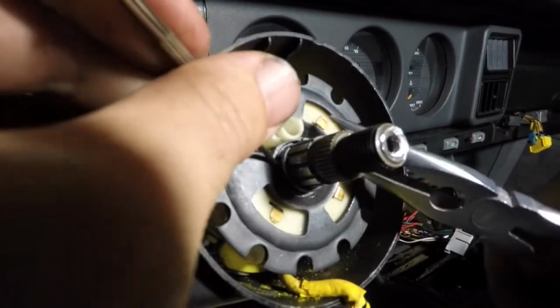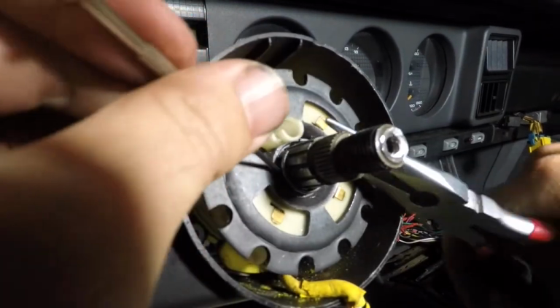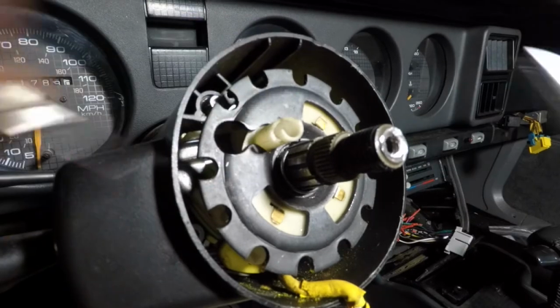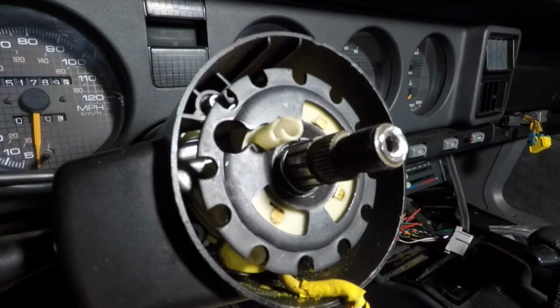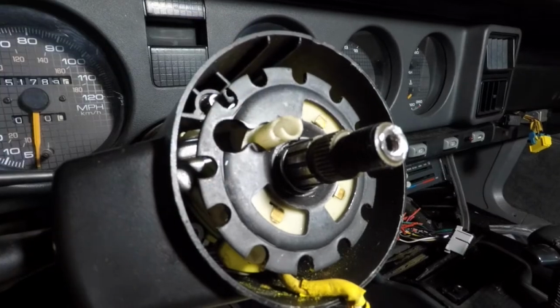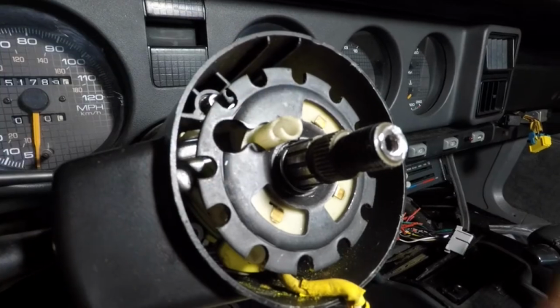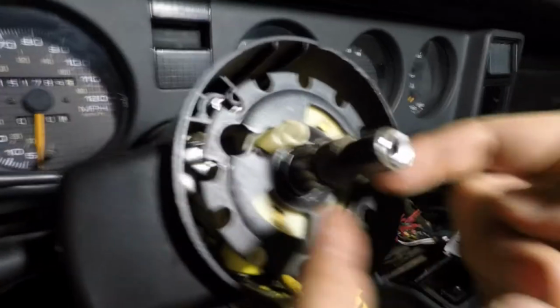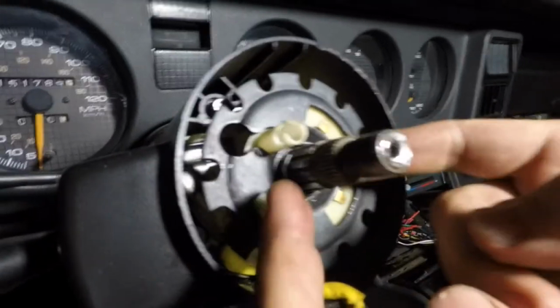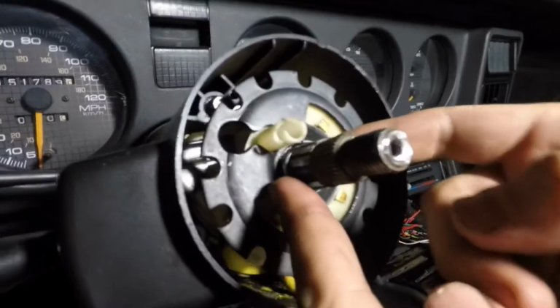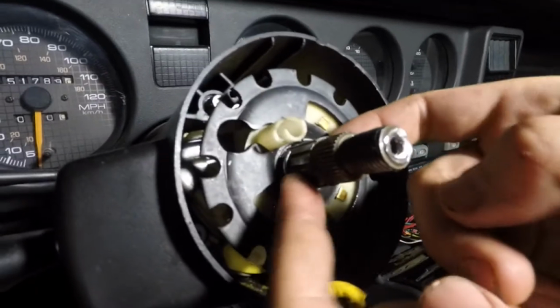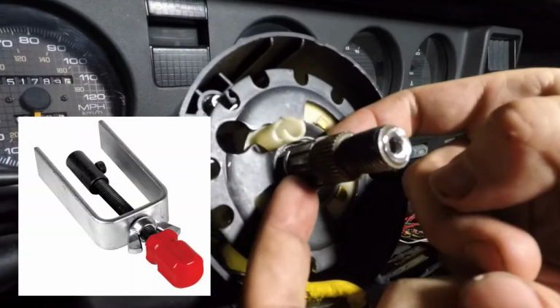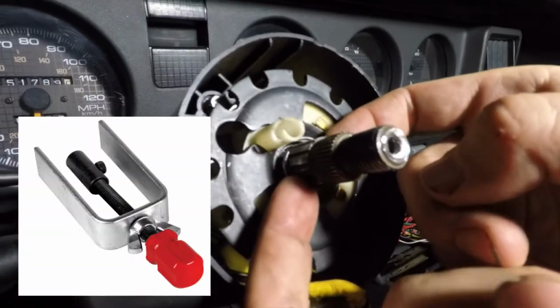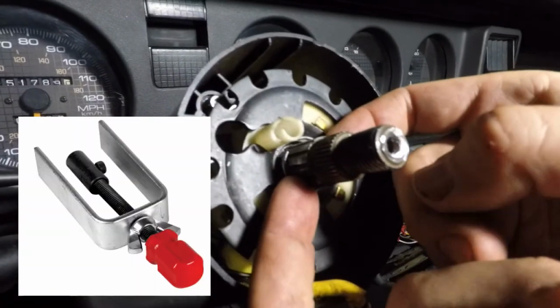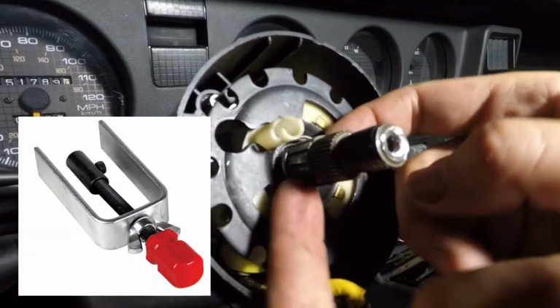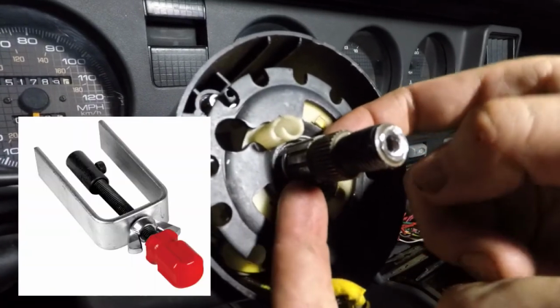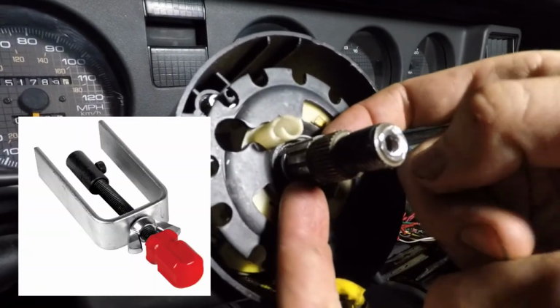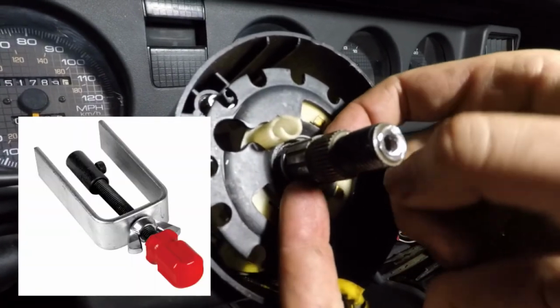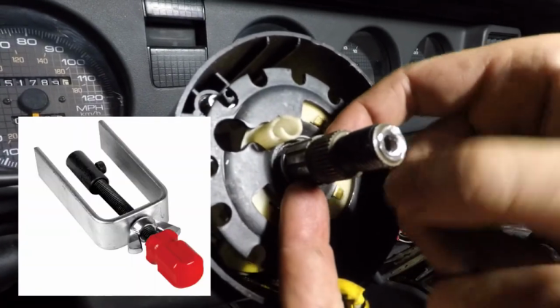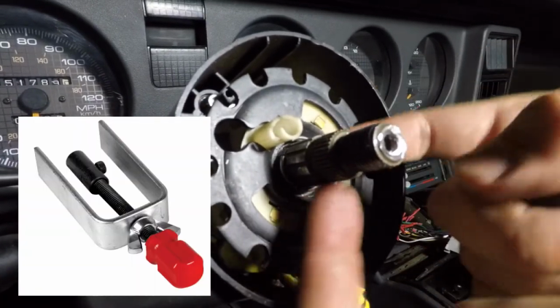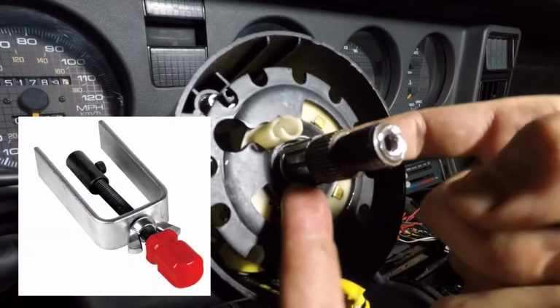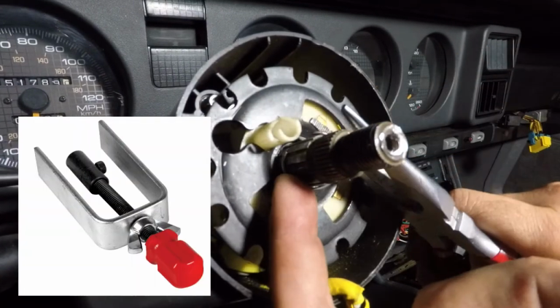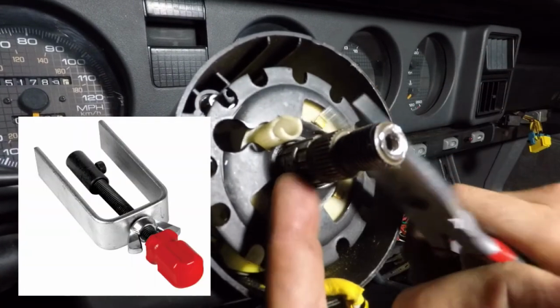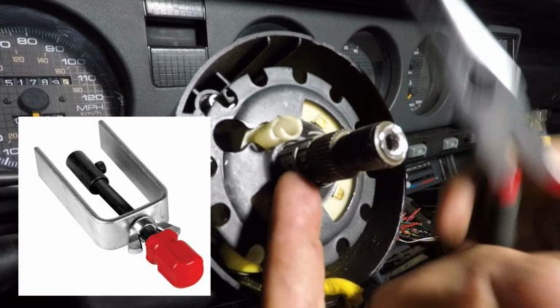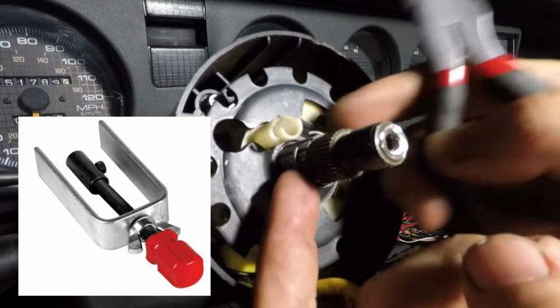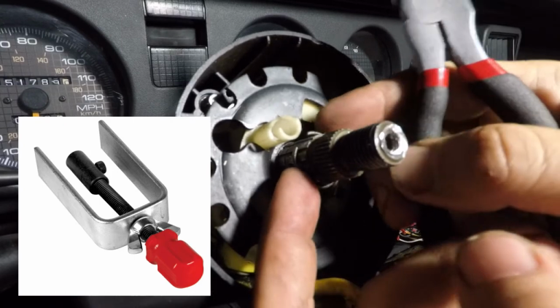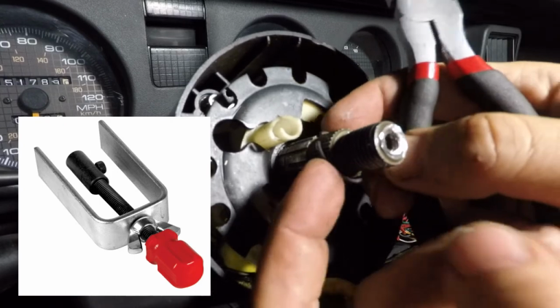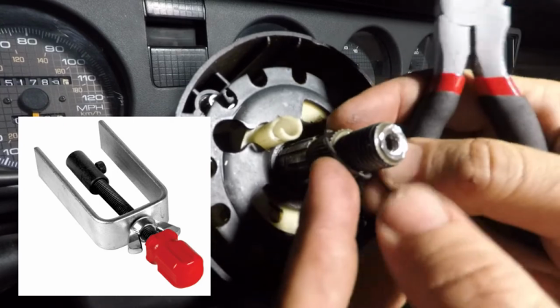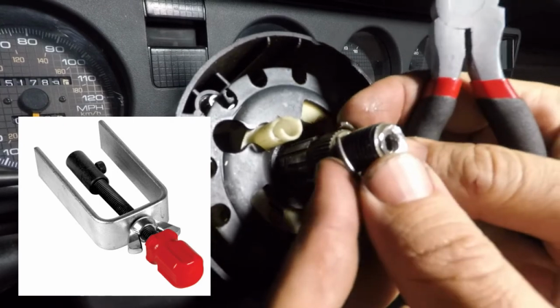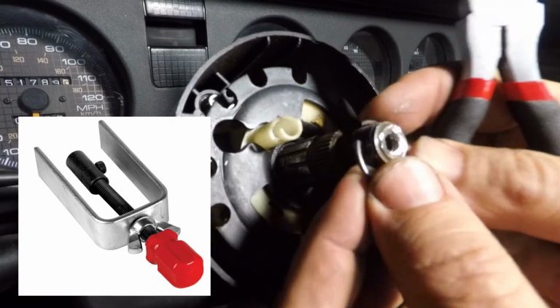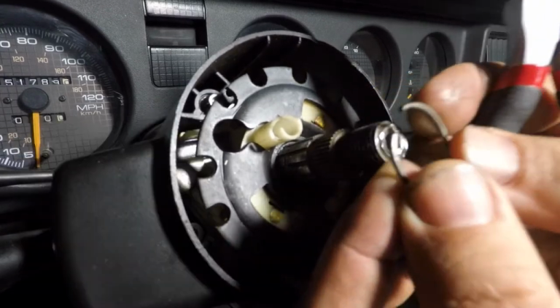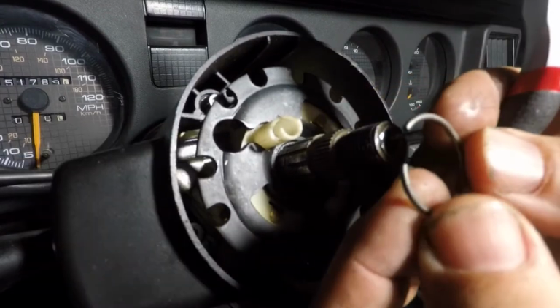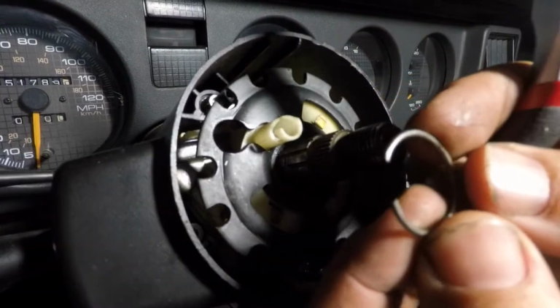In hindsight, I should have used a steering wheel plate compressor. The funny thing is, I actually have one and I forgot about it. This is what it looks like. So if you have one of these, use it — it'll make things a little bit easier.